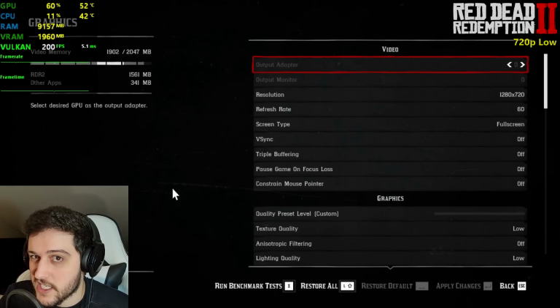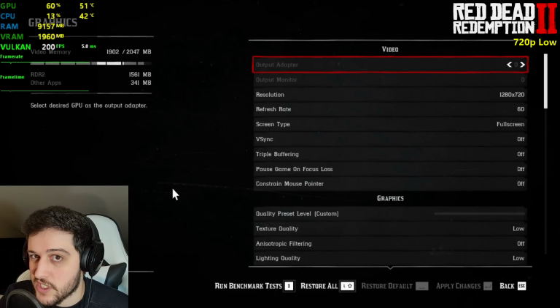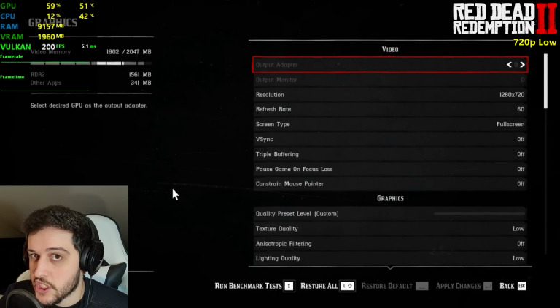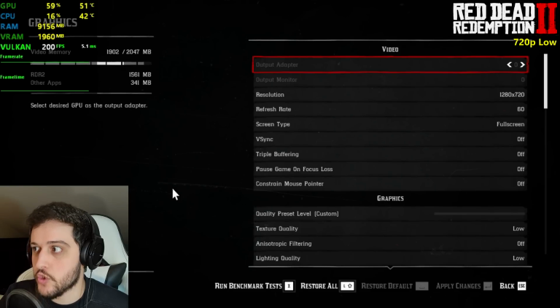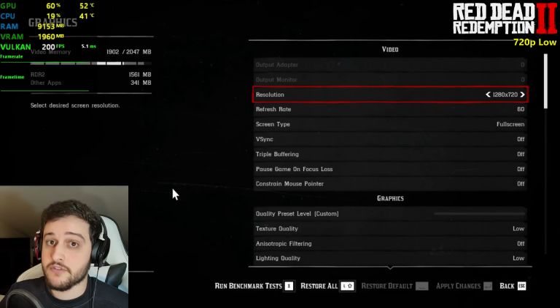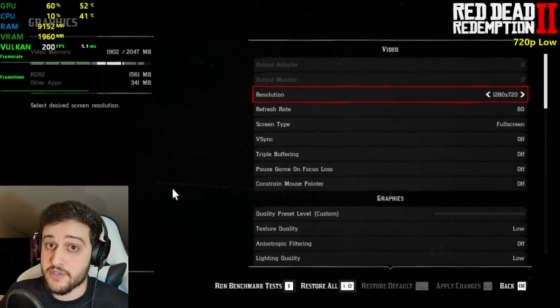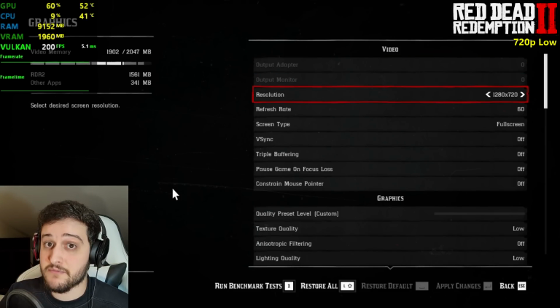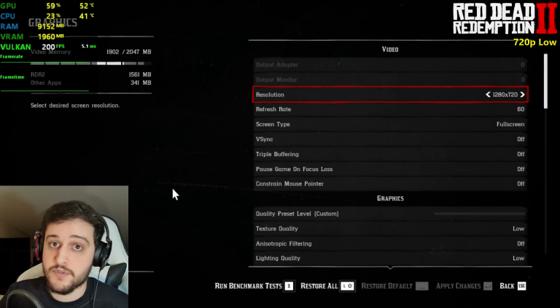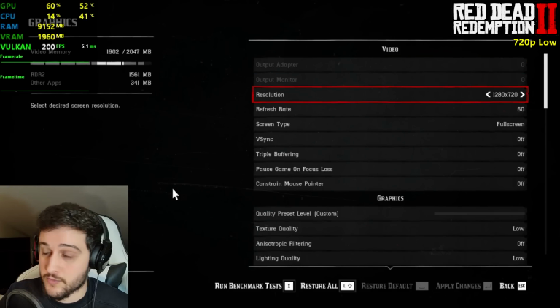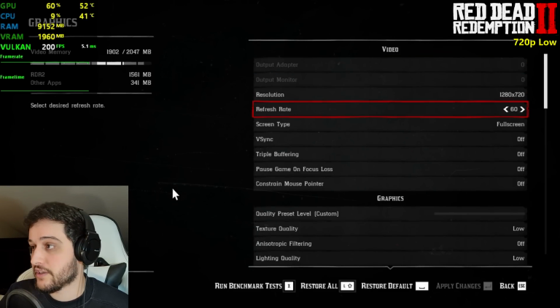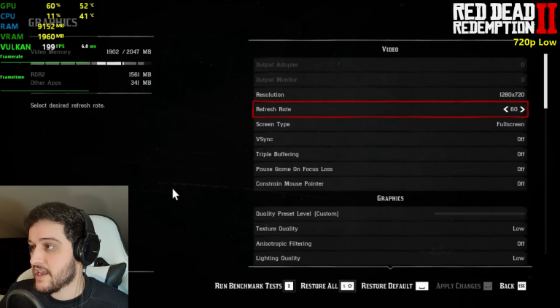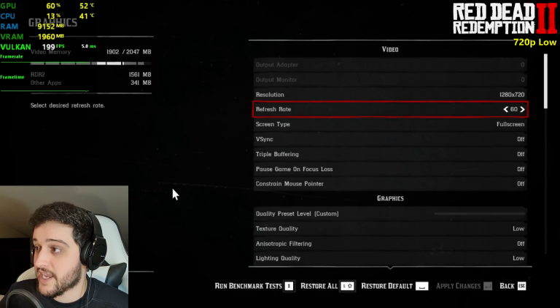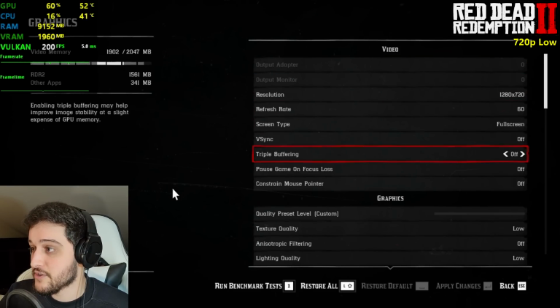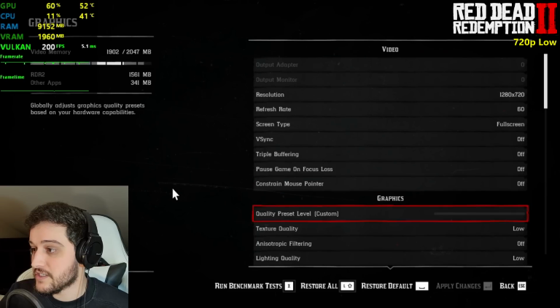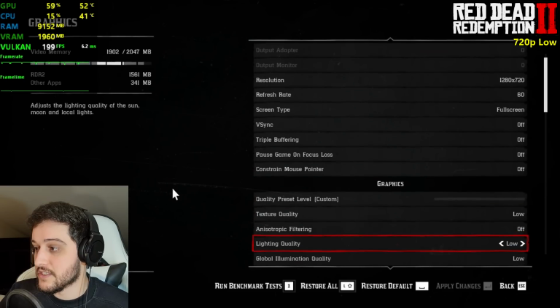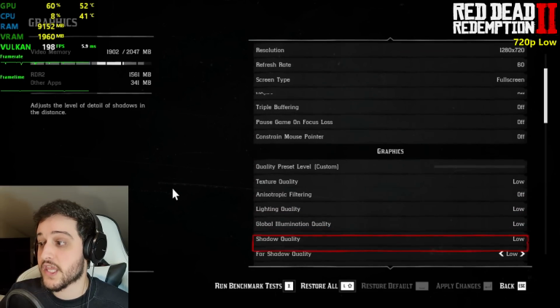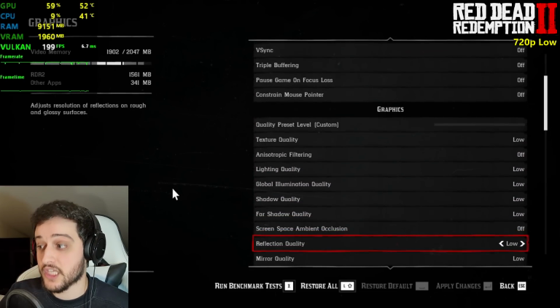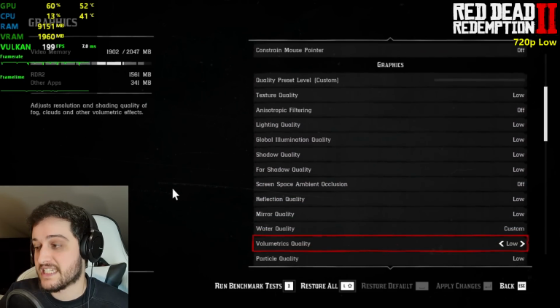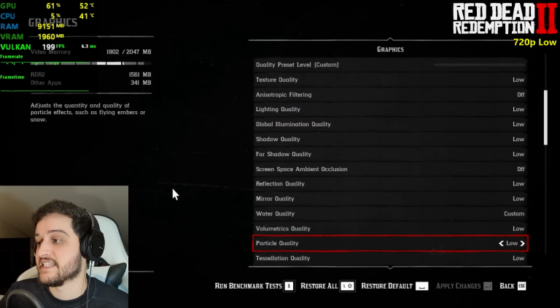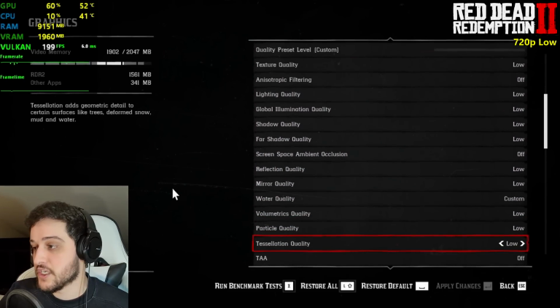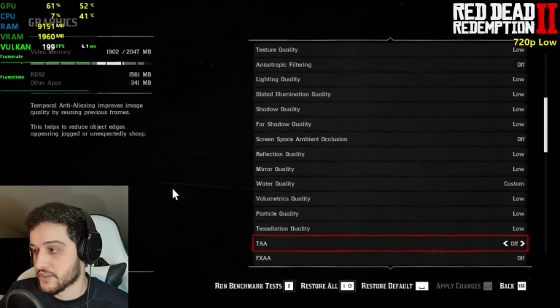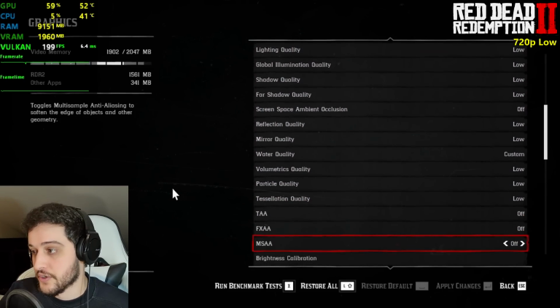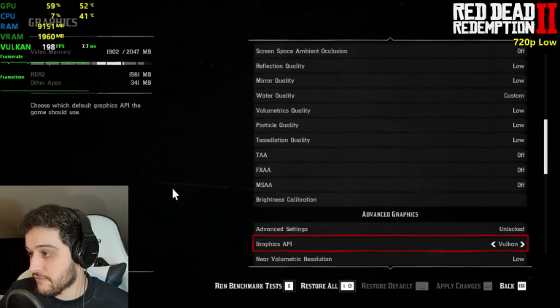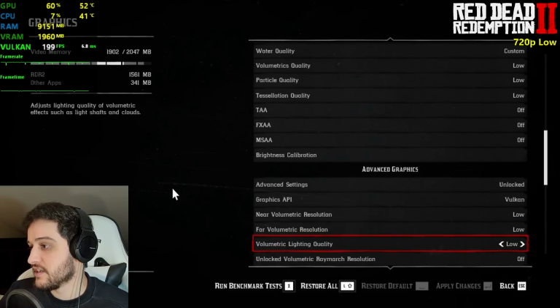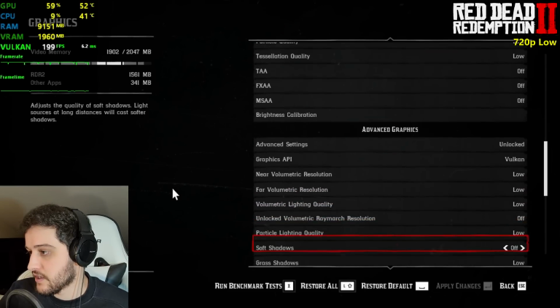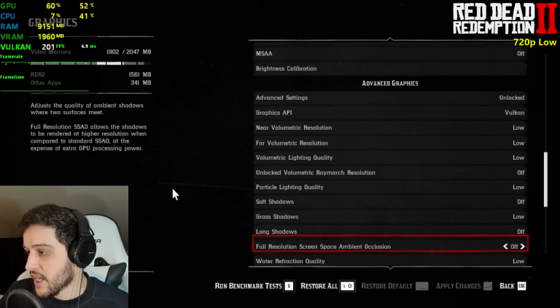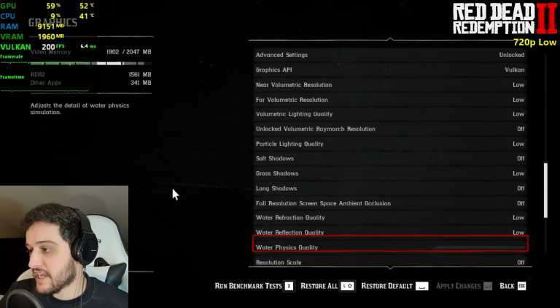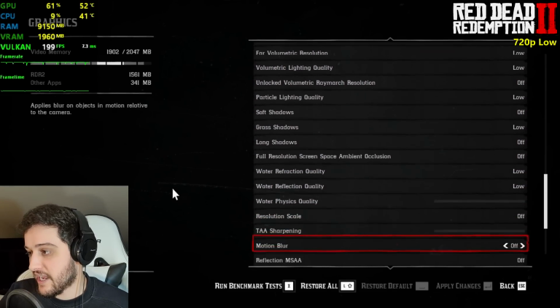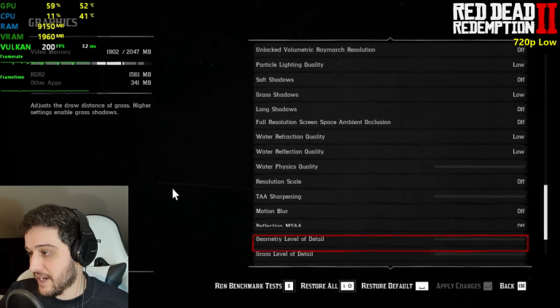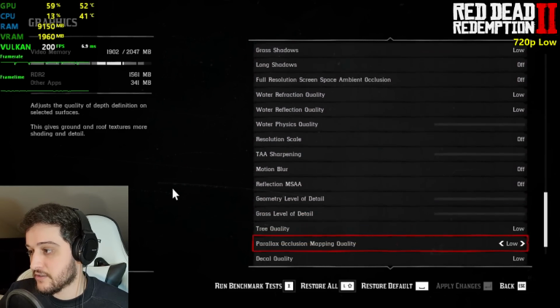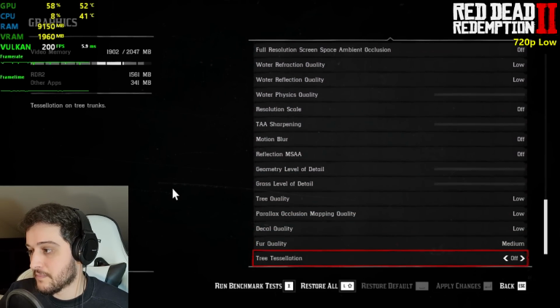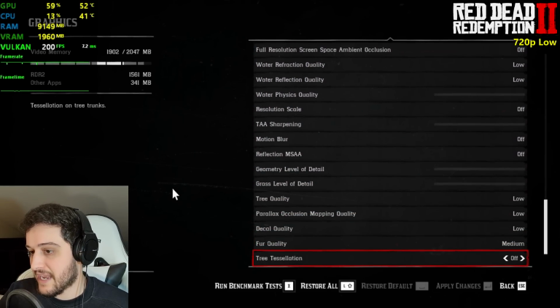Red Dead Redemption 2 — very demanding game, very beautiful as well, but not at these settings. We're playing at 720p using the lowest settings. I made sure to turn everything down because I was kind of expecting it to perform pretty badly.